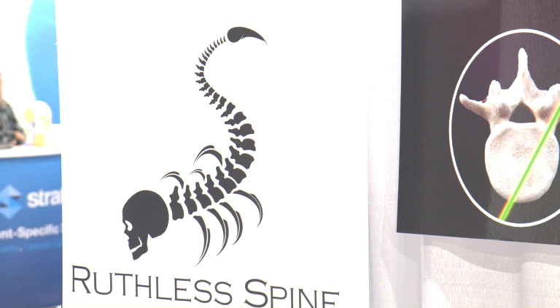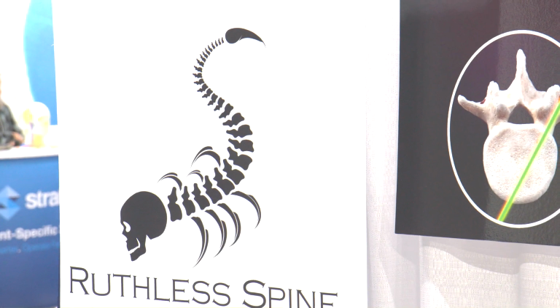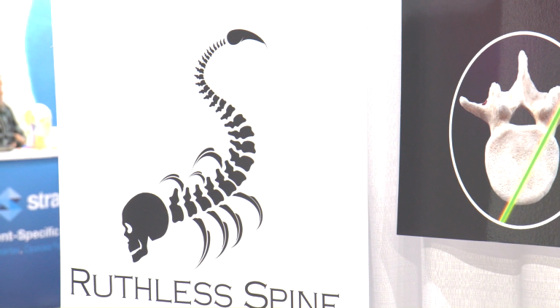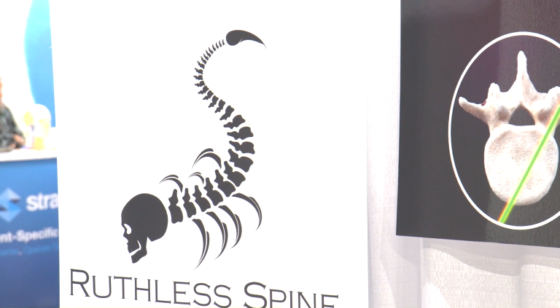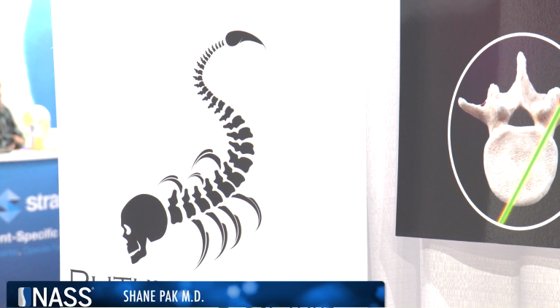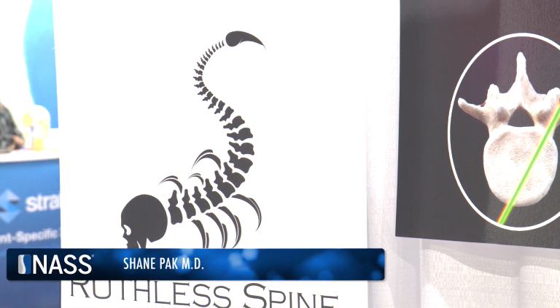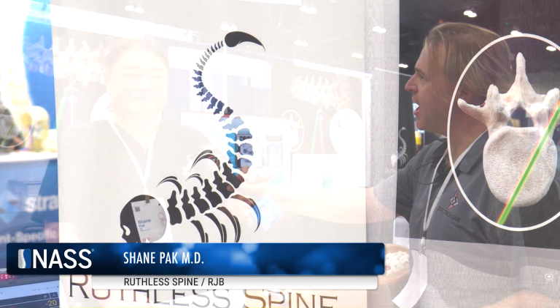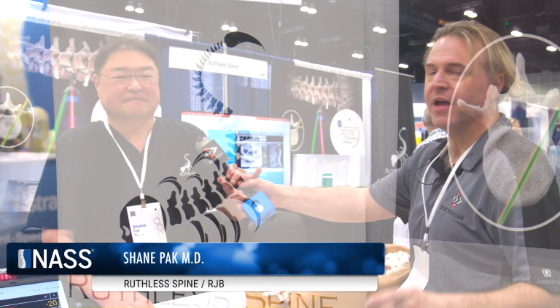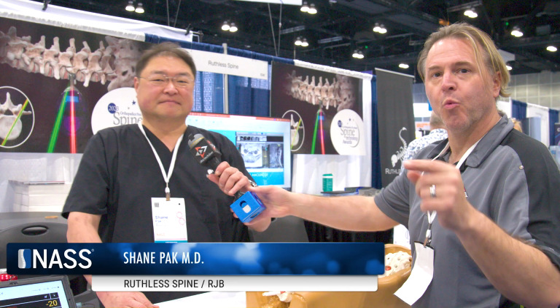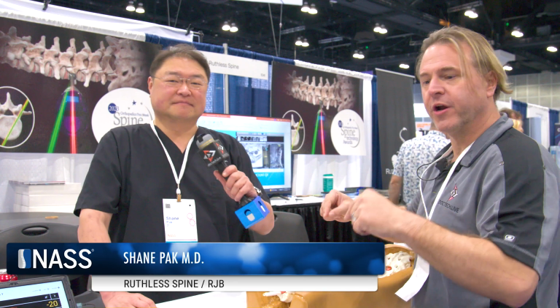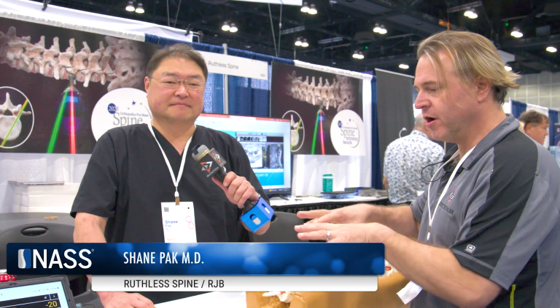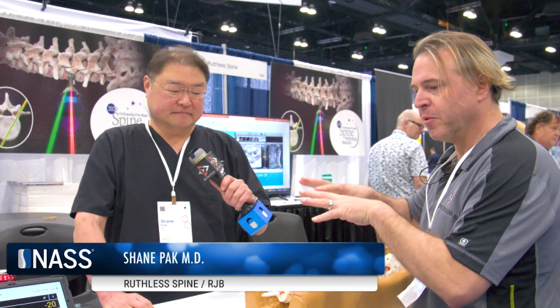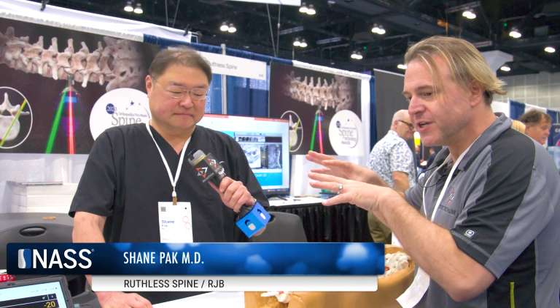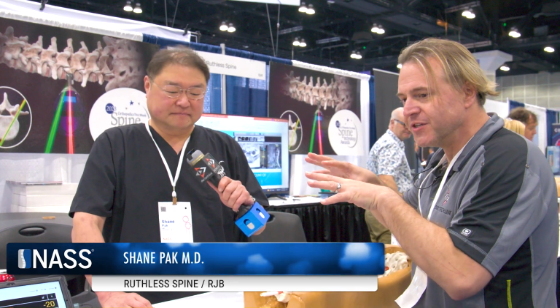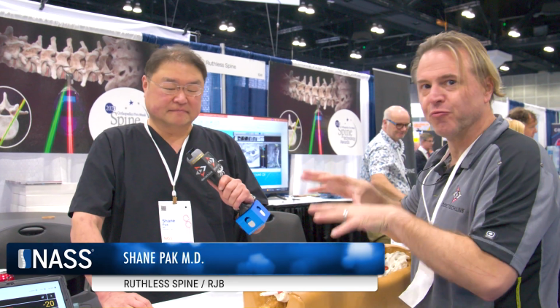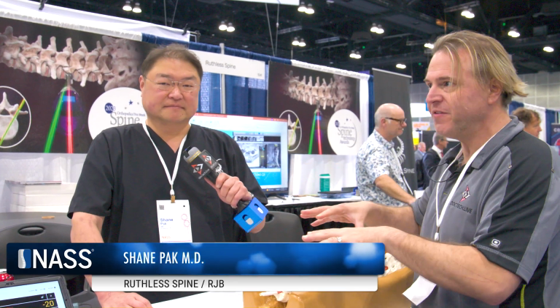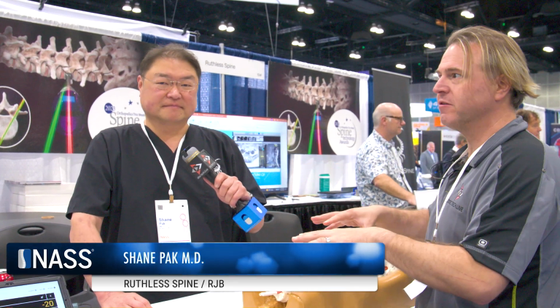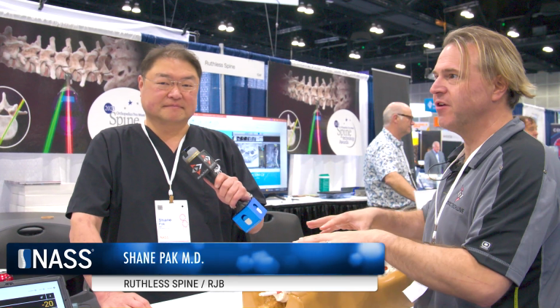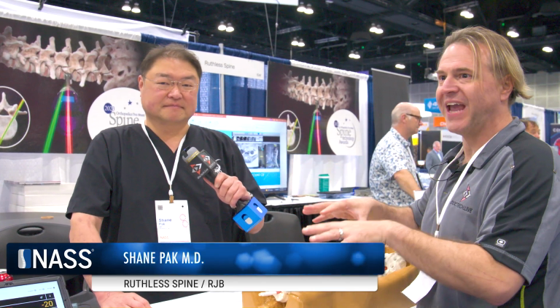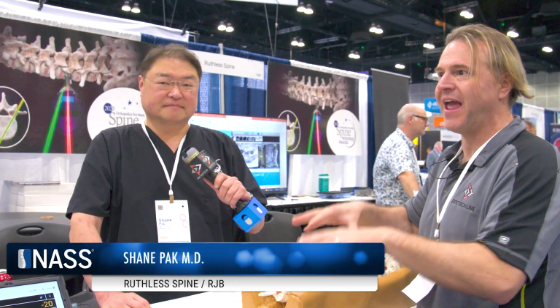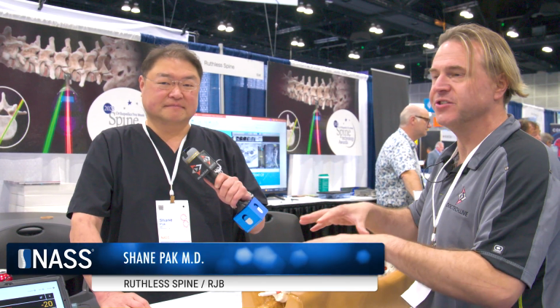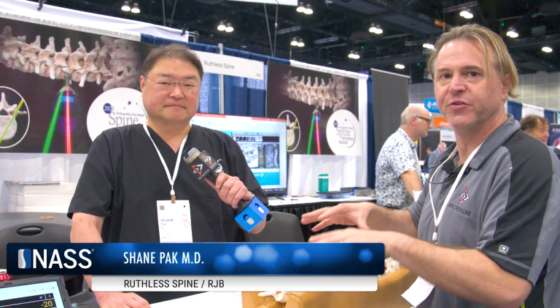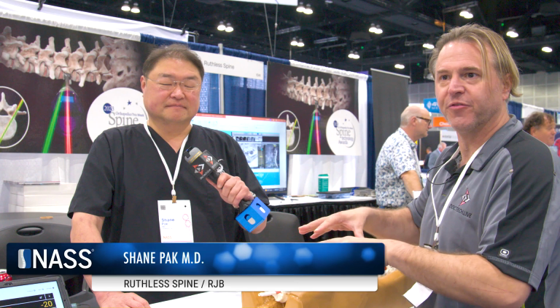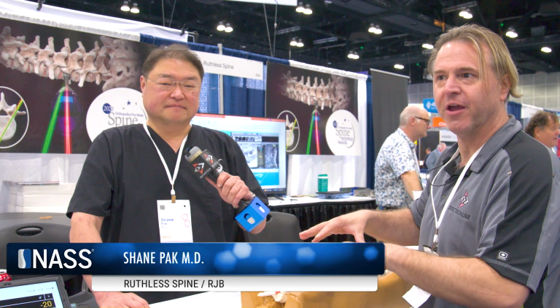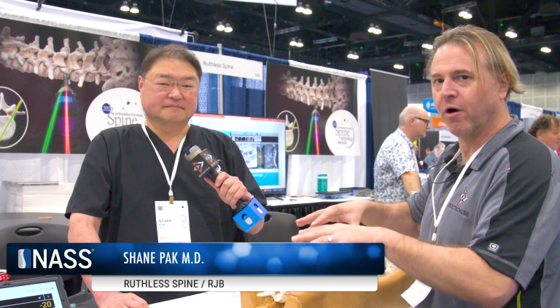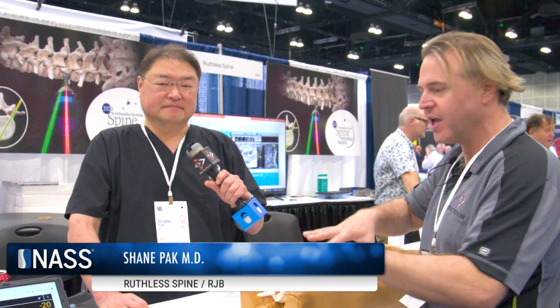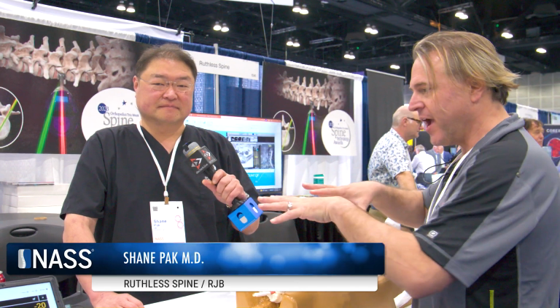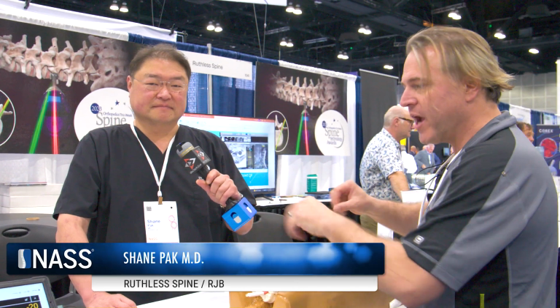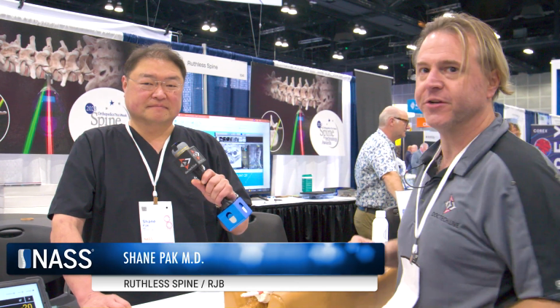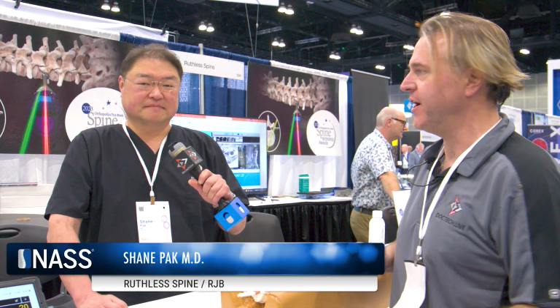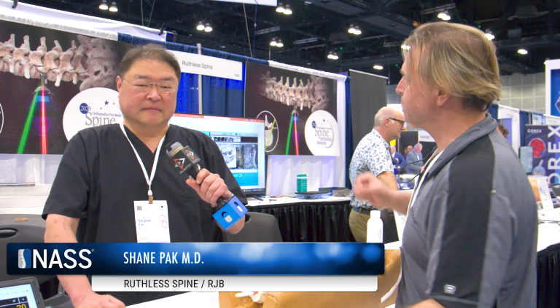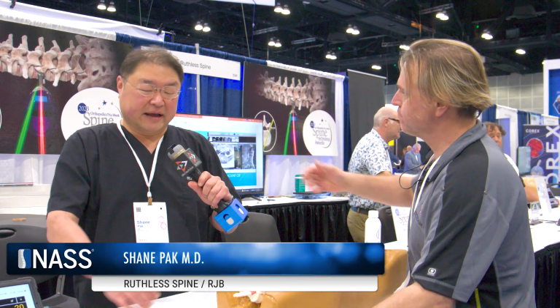Dr. Shane Pack with Ruthless Spine. We're going to learn how the most disruptive medical technology at NASS in 2023 works and why you're interested in it.